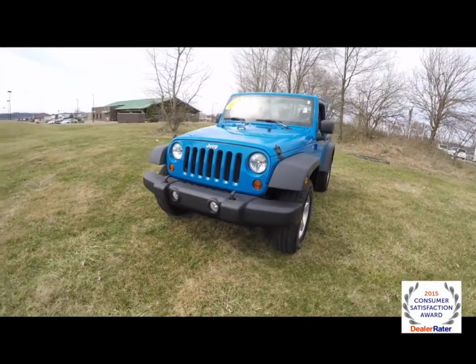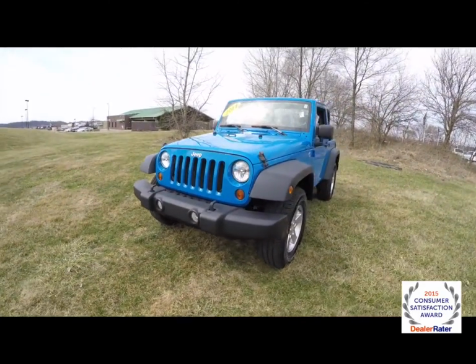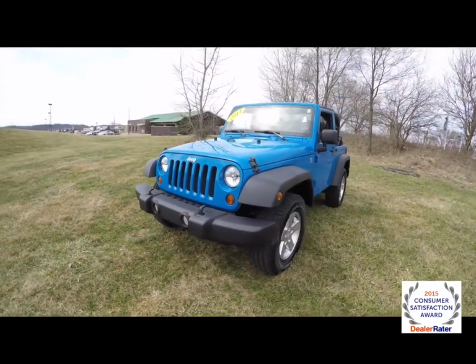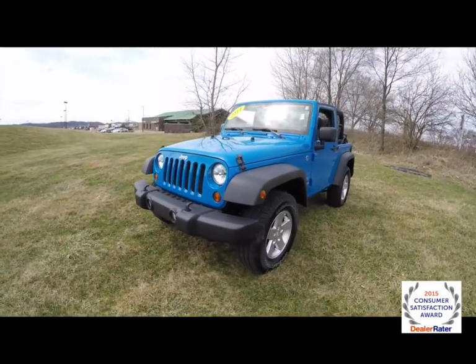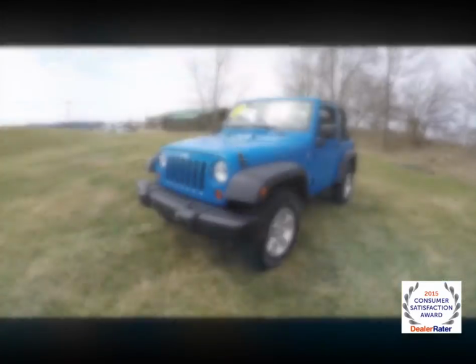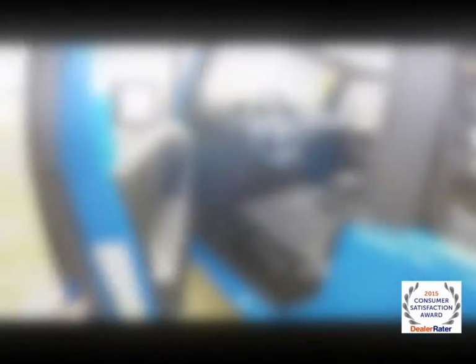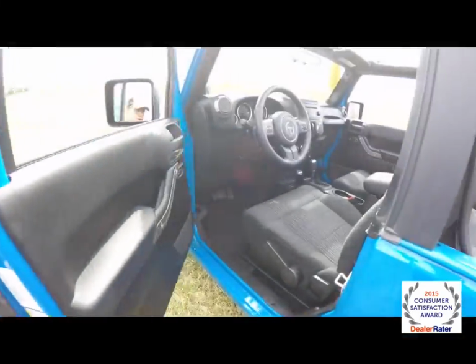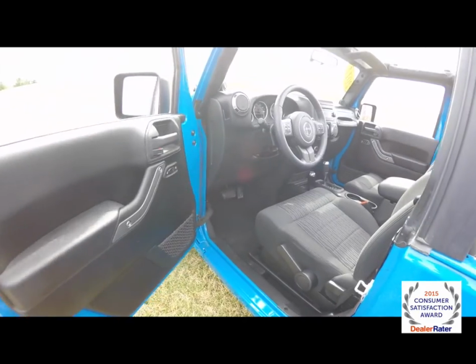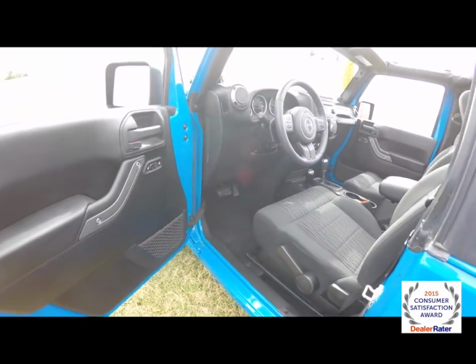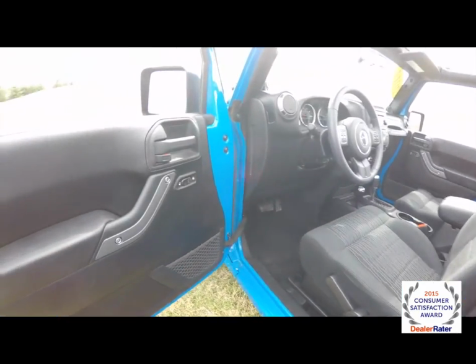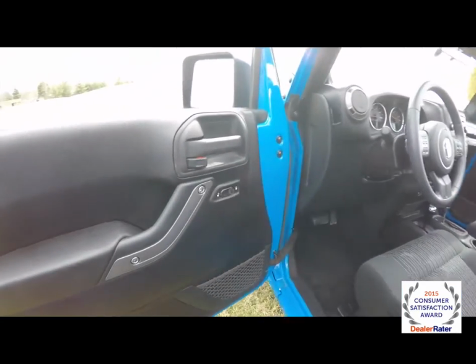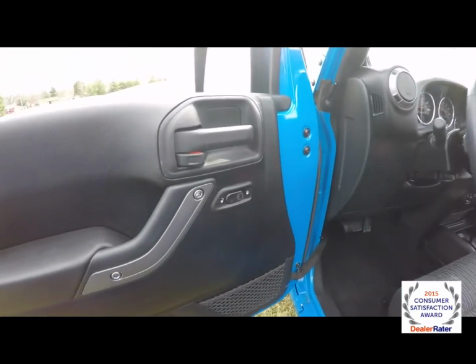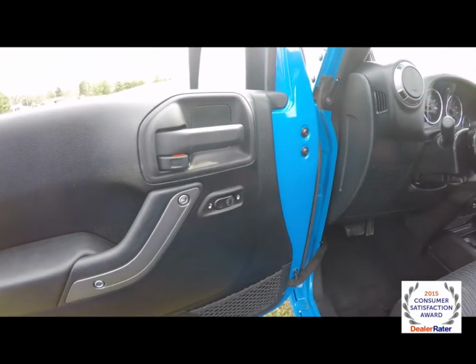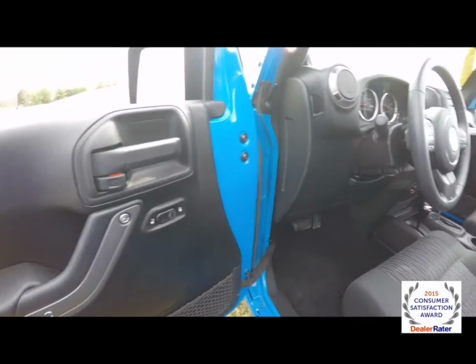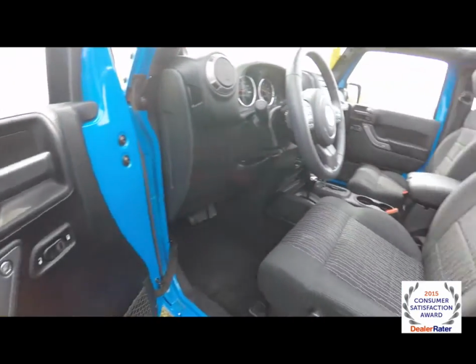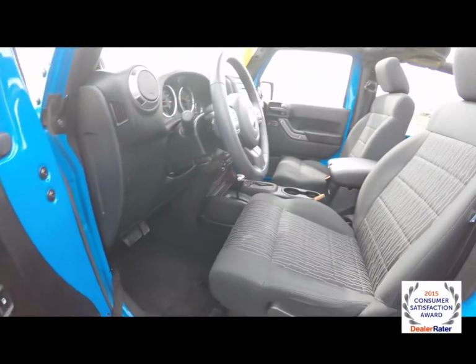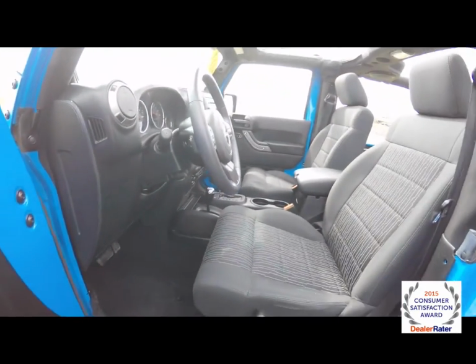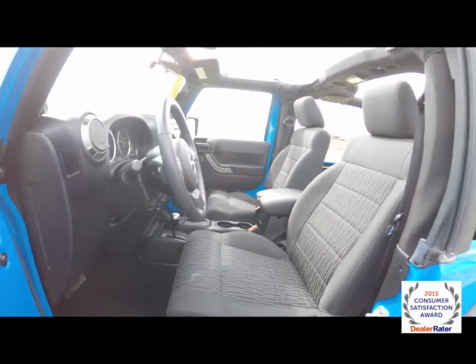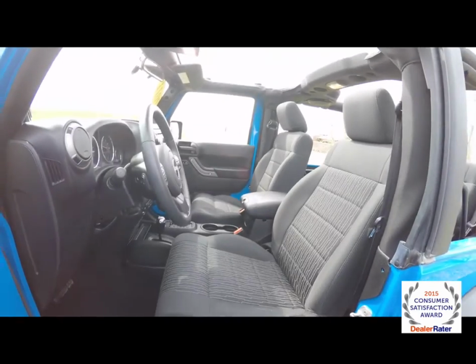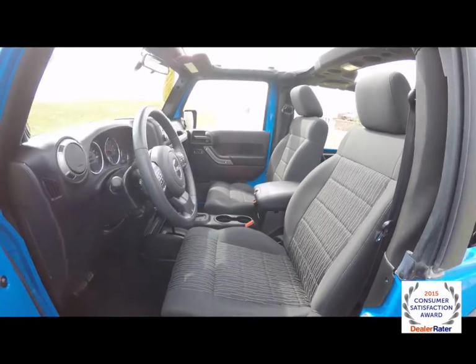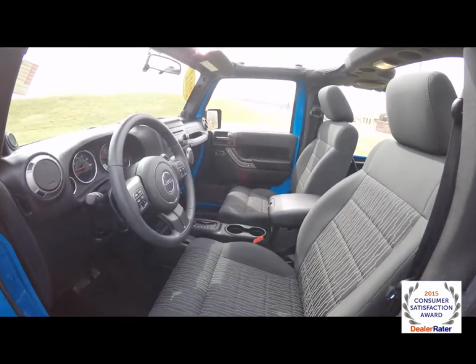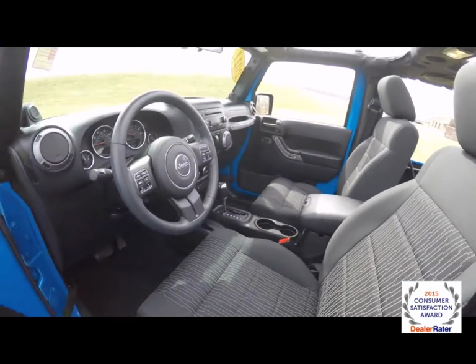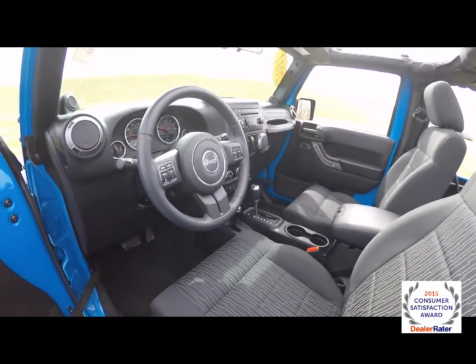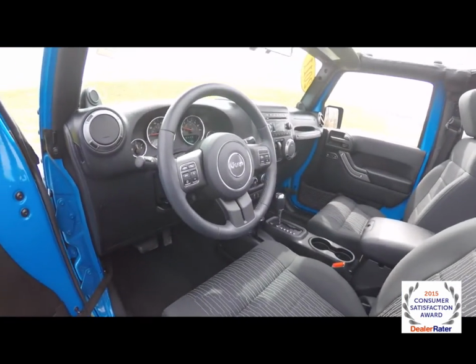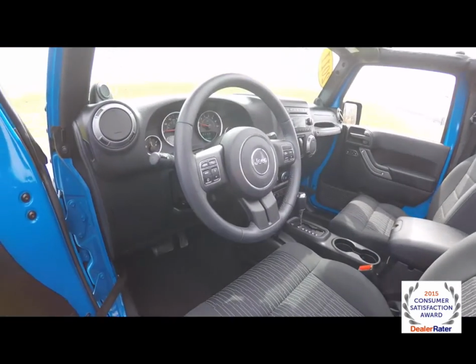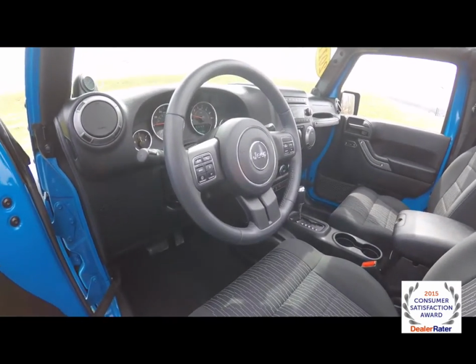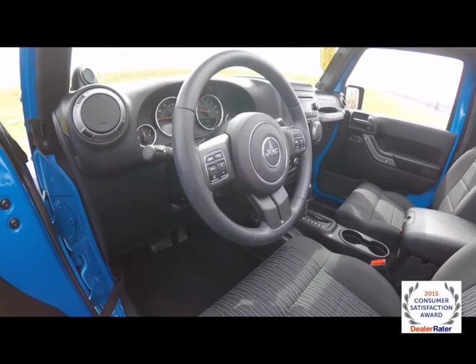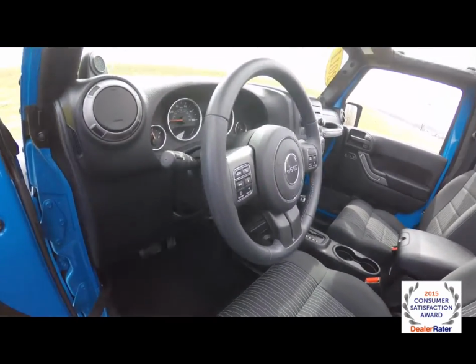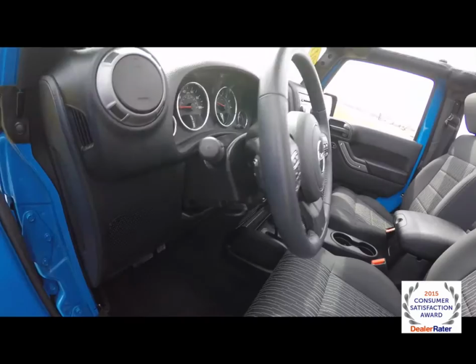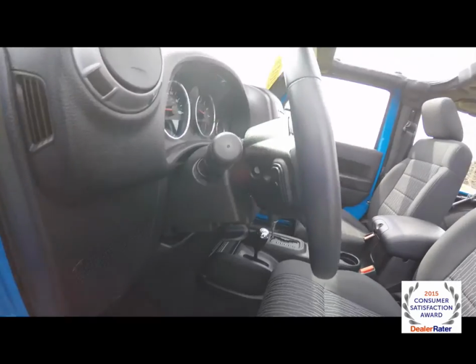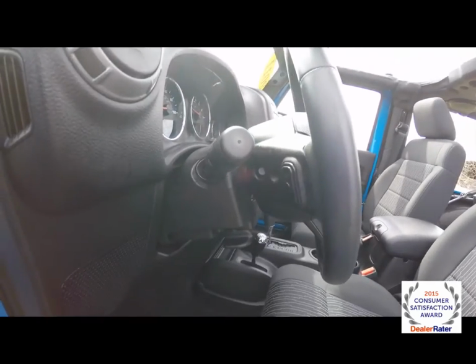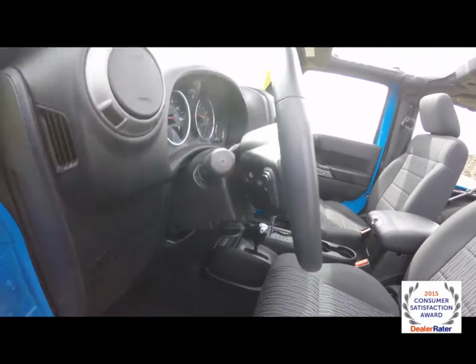Let's take a look at the interior. As I stated before, this vehicle does have power heated mirrors, power windows, and door locks. It also has a leather-wrap tilt steering wheel with audio controls on the backside.